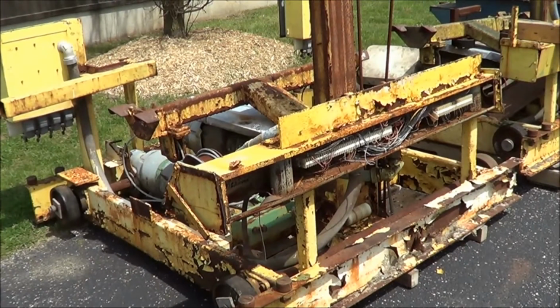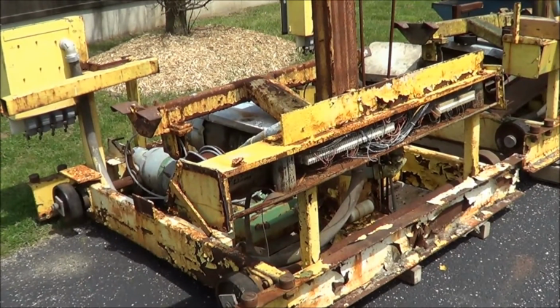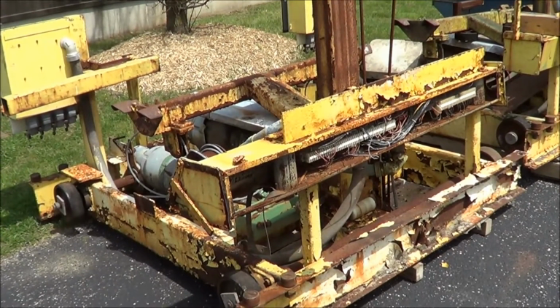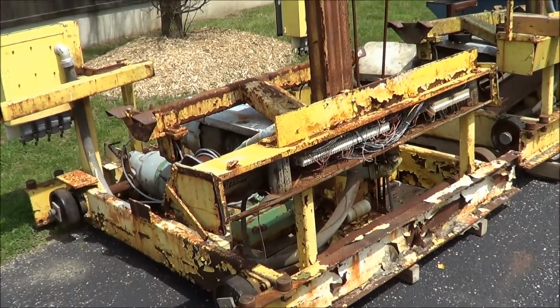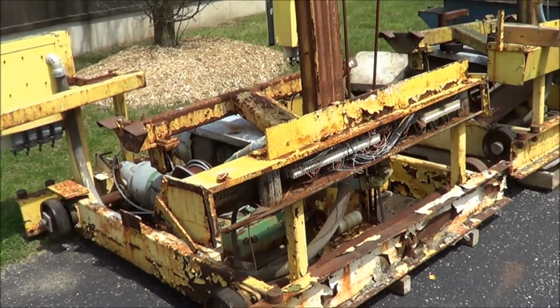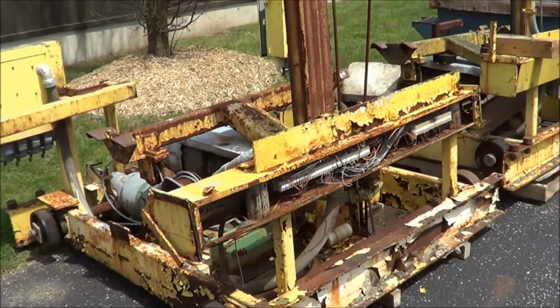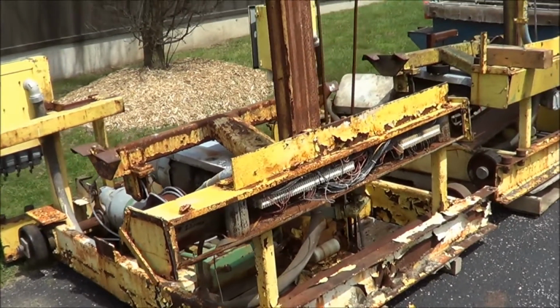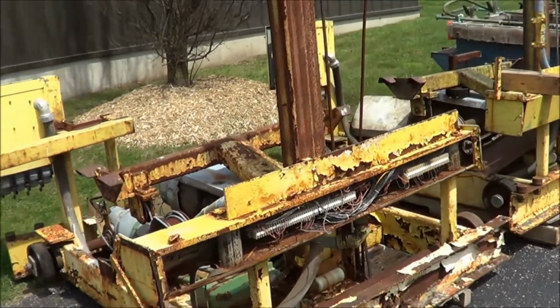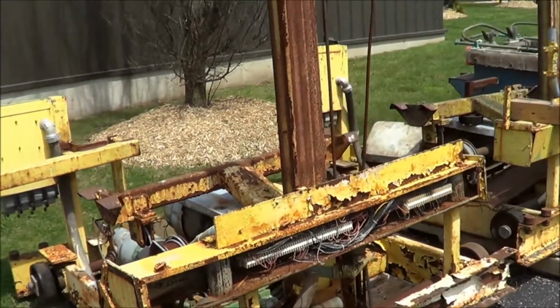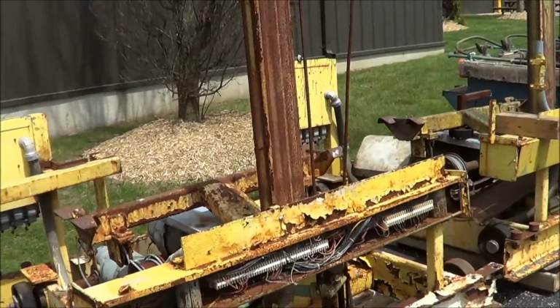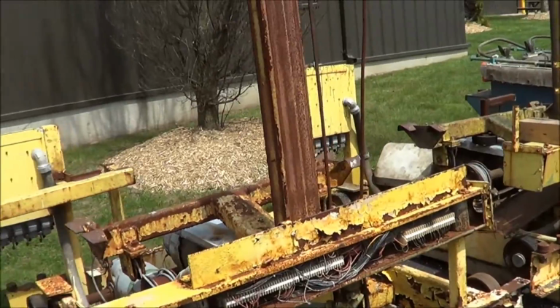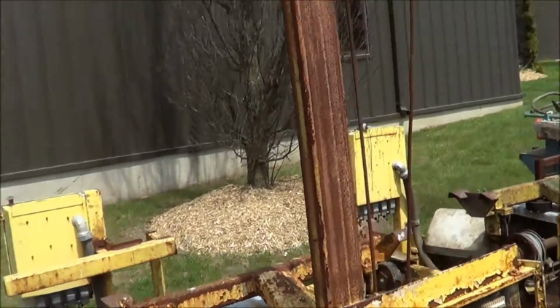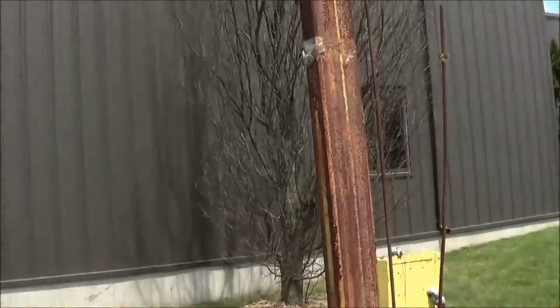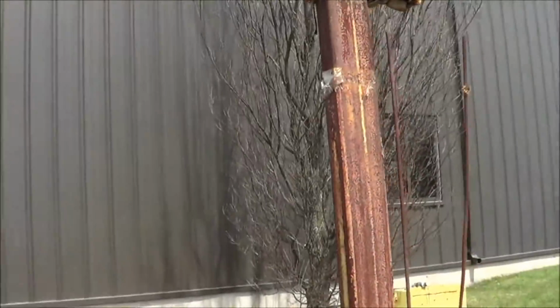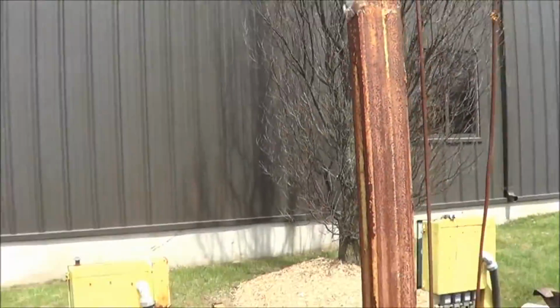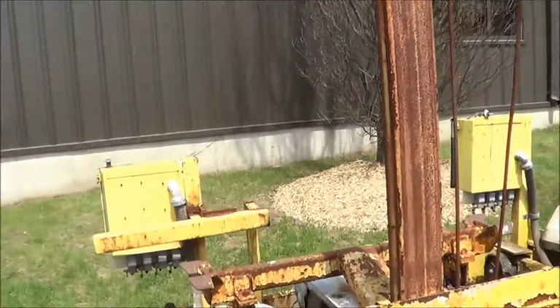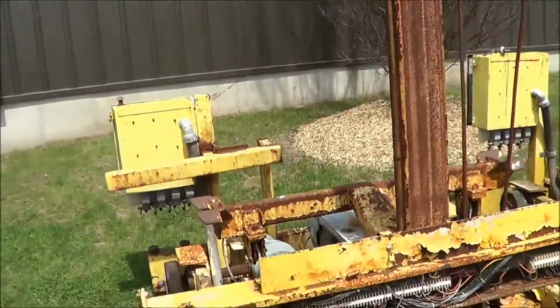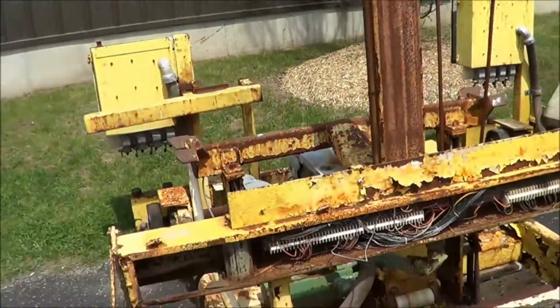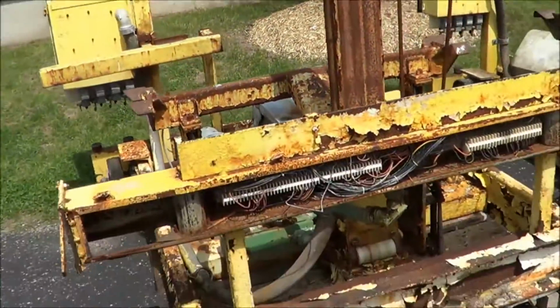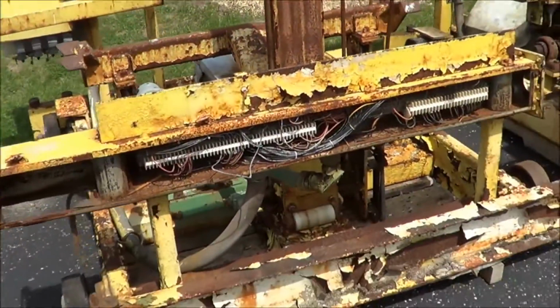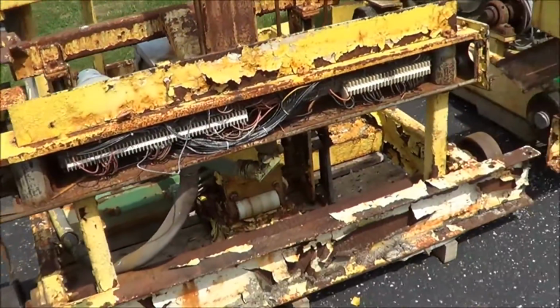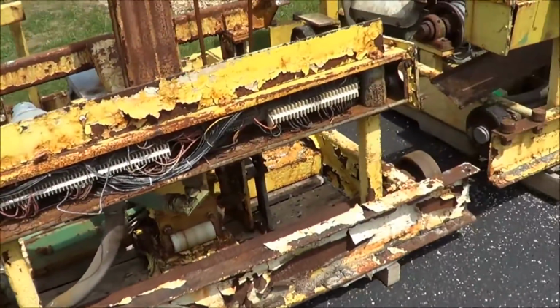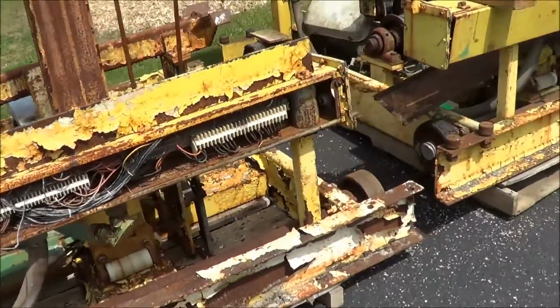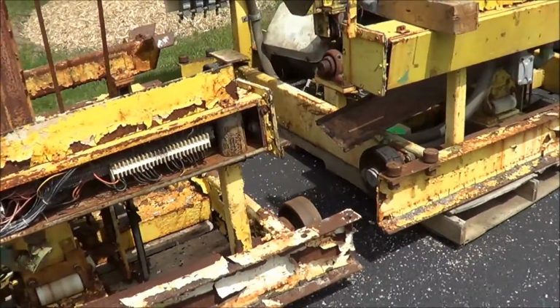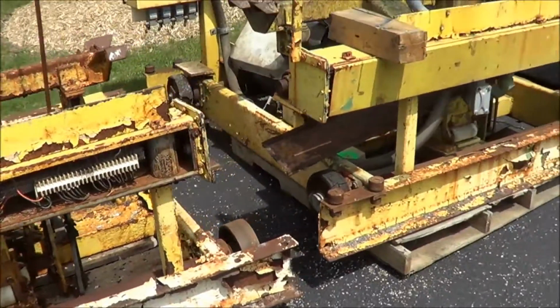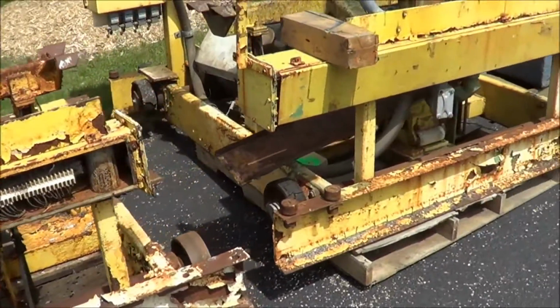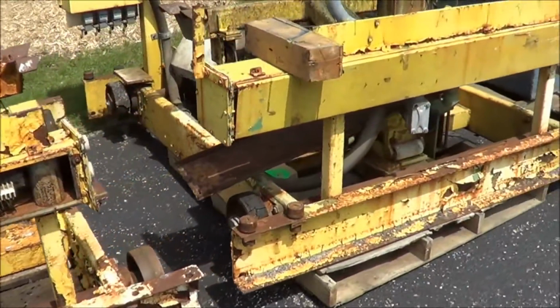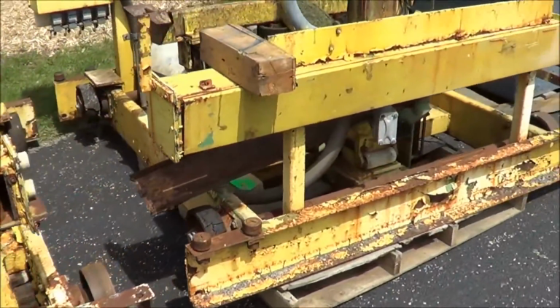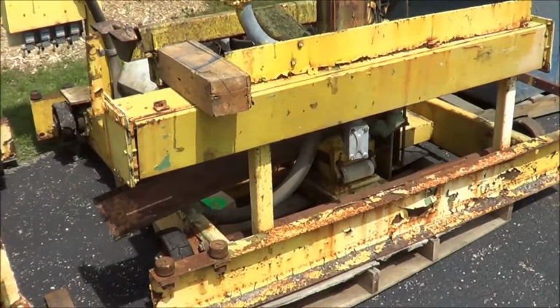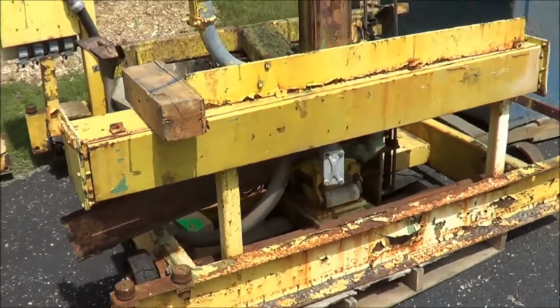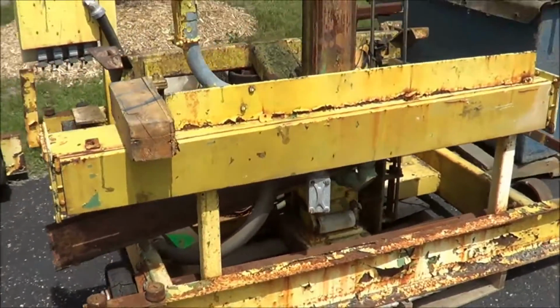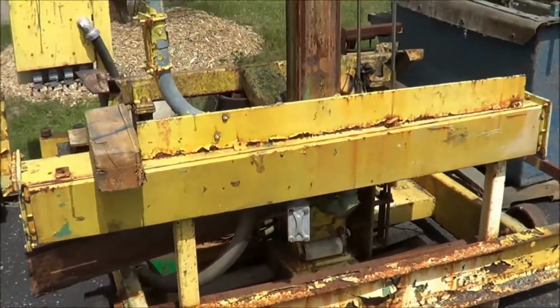Here you can see the two hoists that come with the line. Once again, this is a NAPCO zinc barrel plating line.